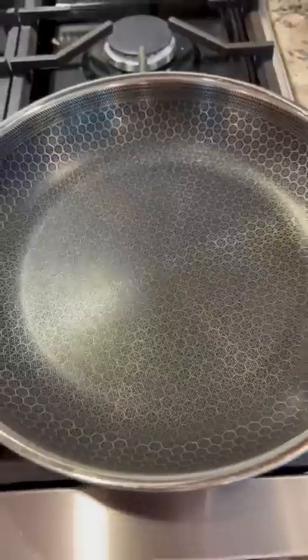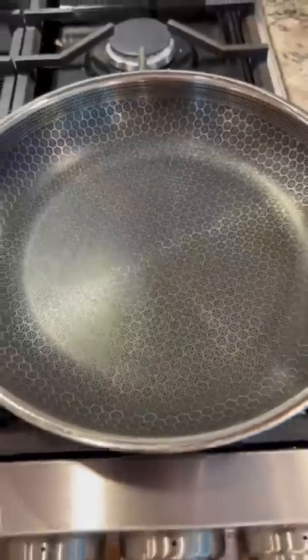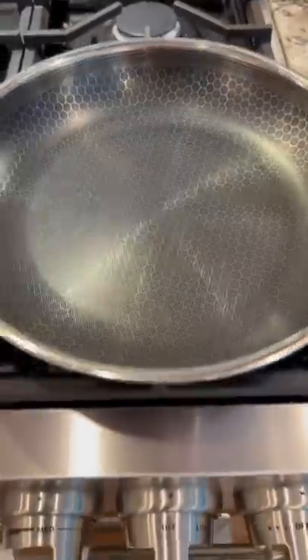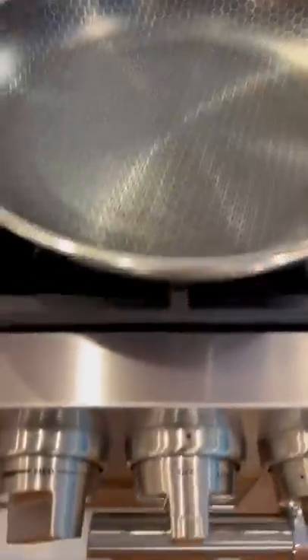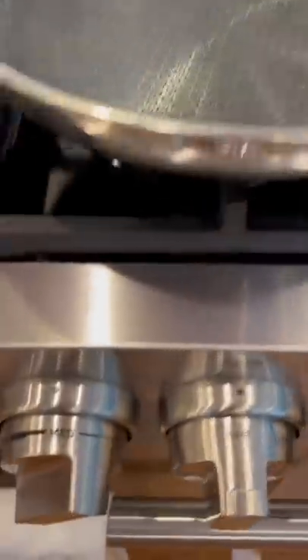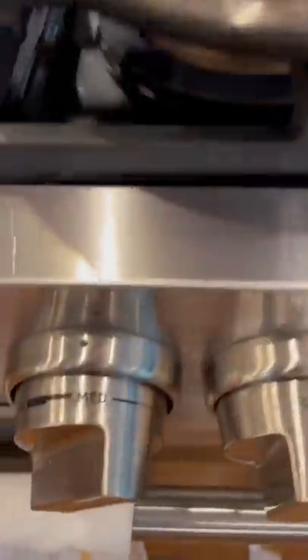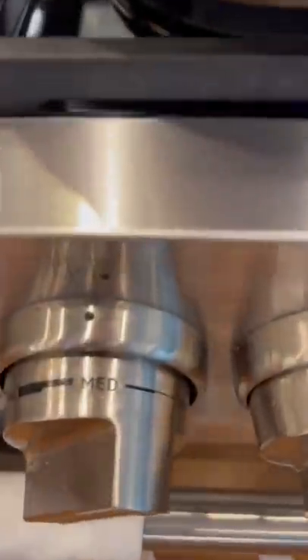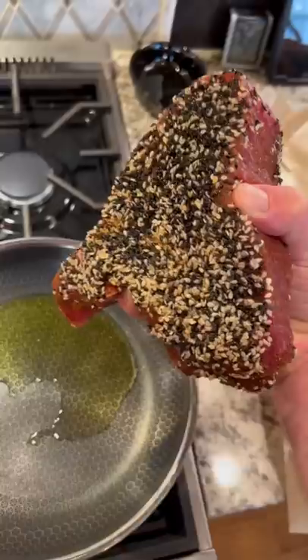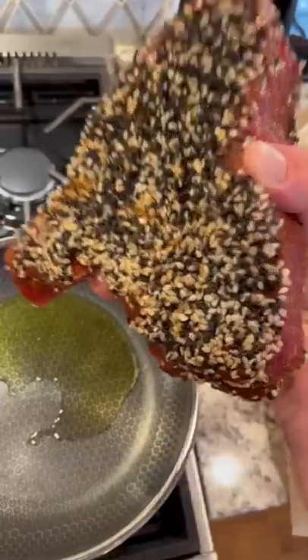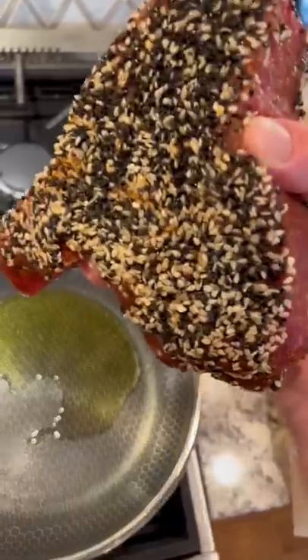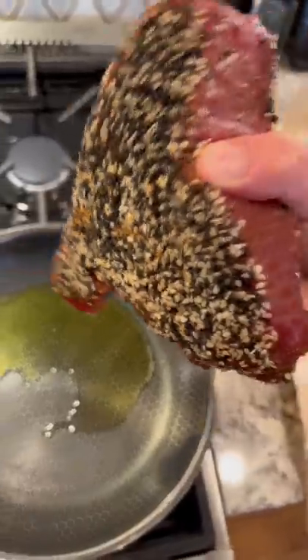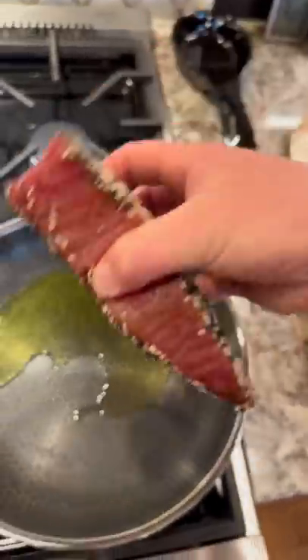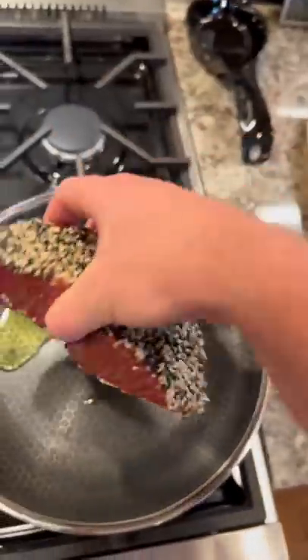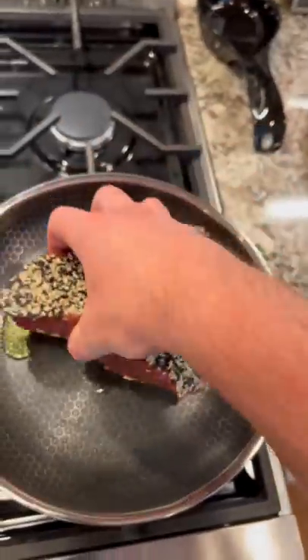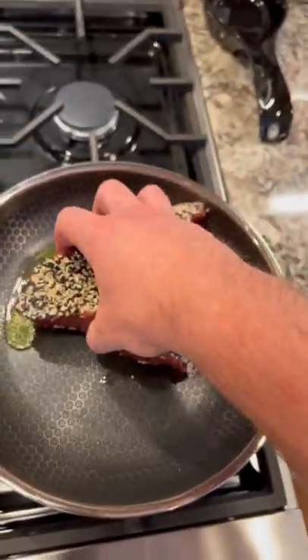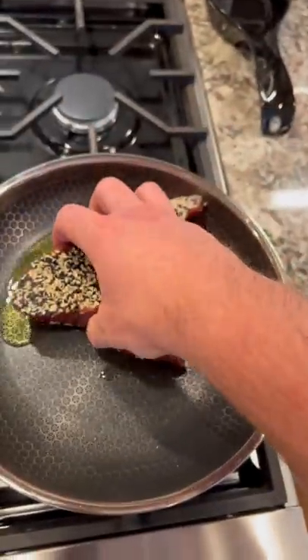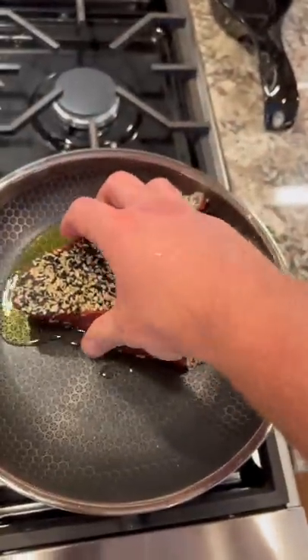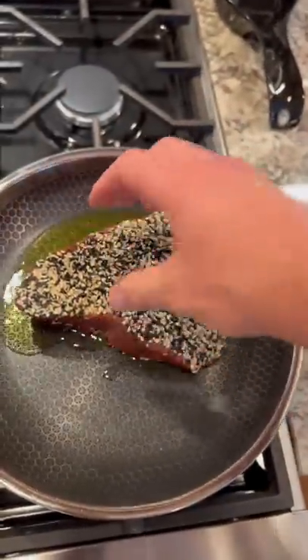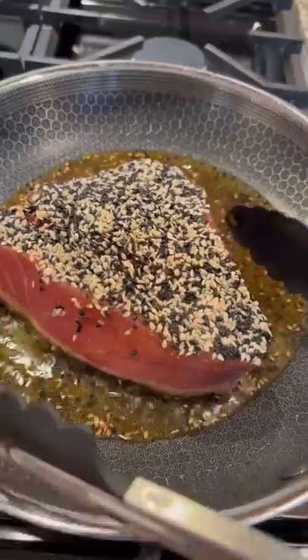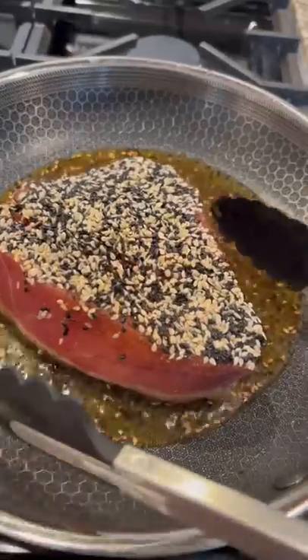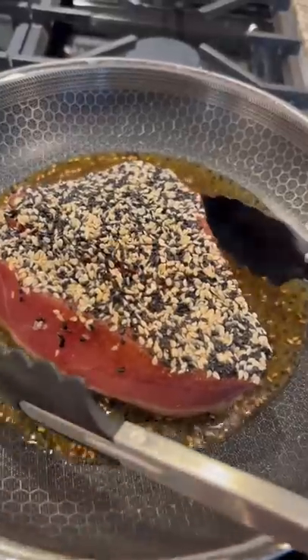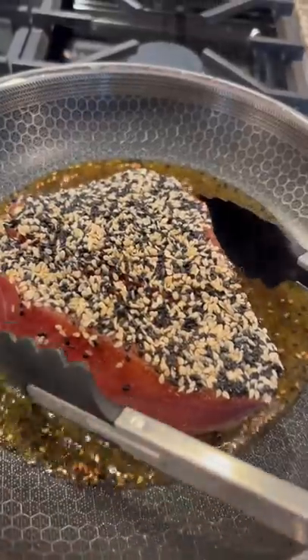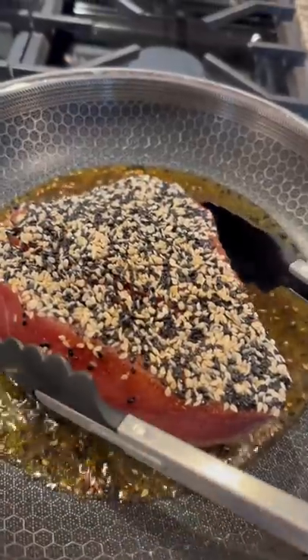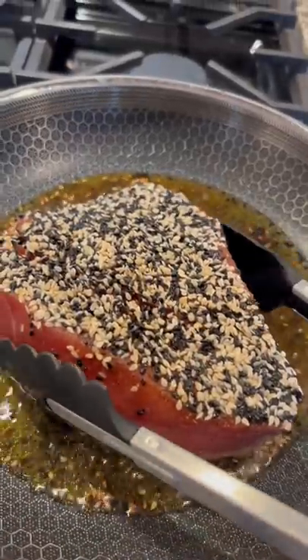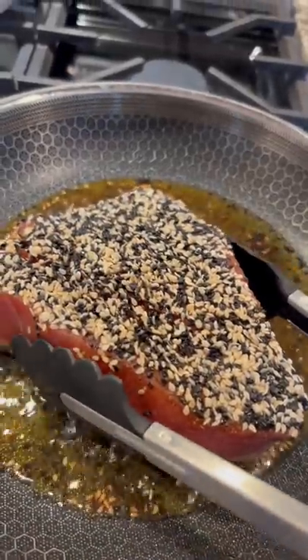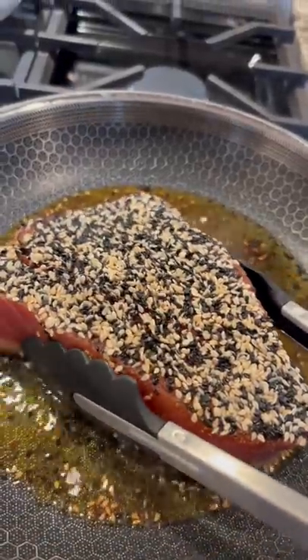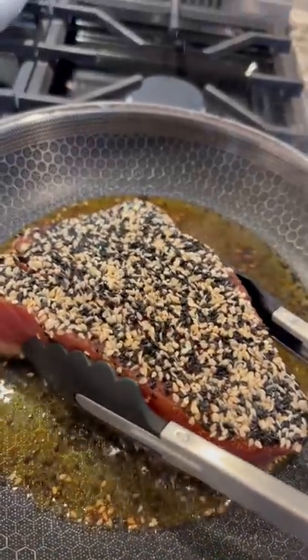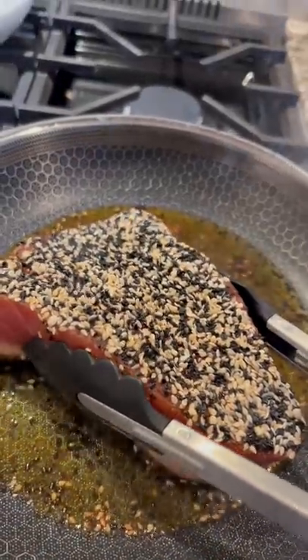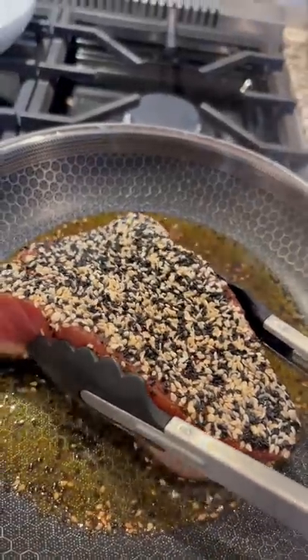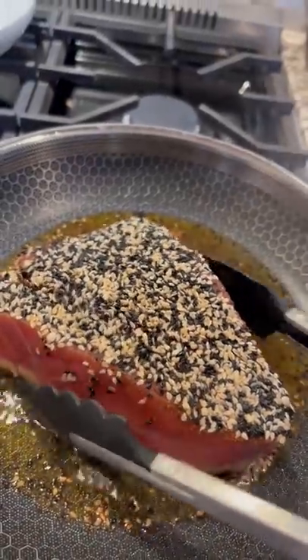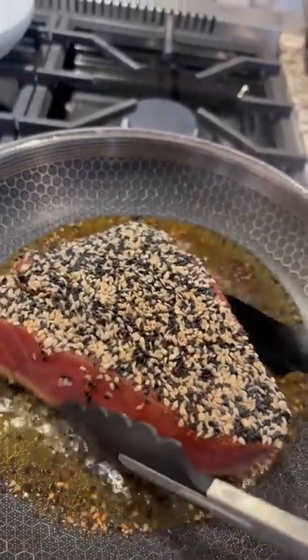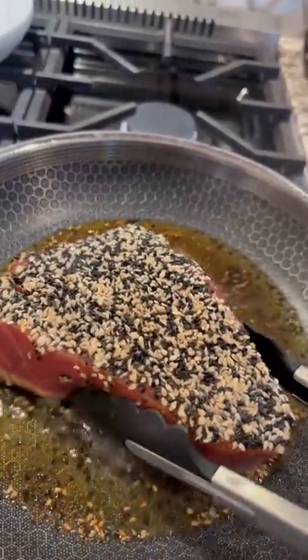Preheated just to medium temperature. Now that's heated up, let's sear. It's been a little over a minute — we're going to go ahead and give it a flip.